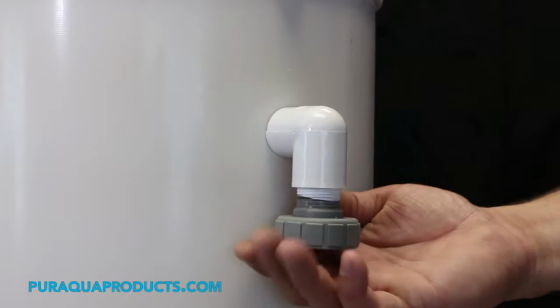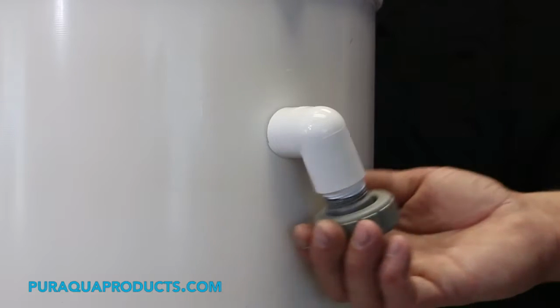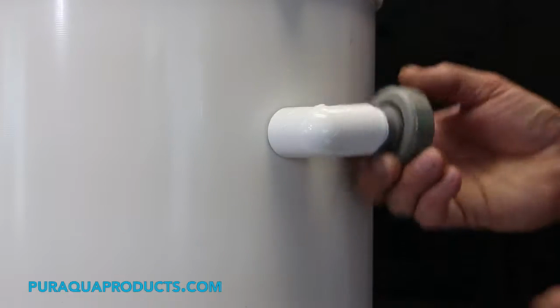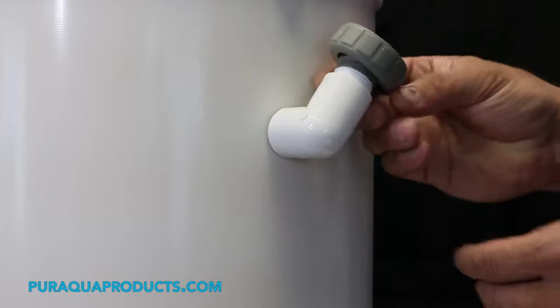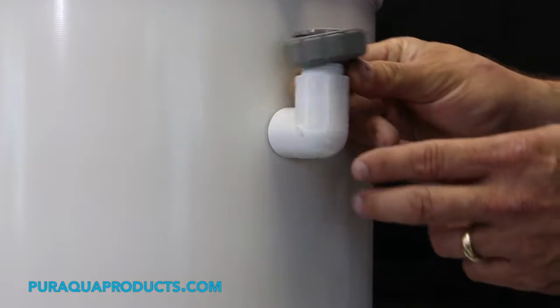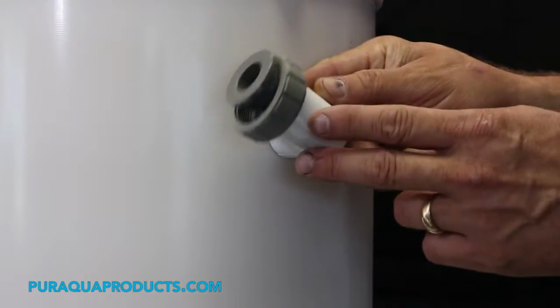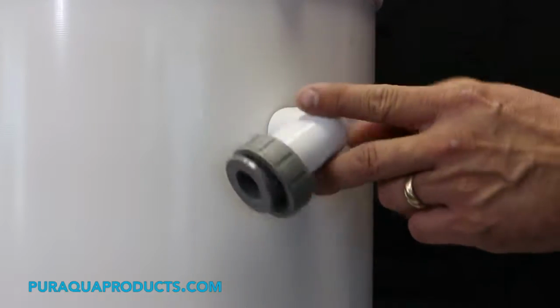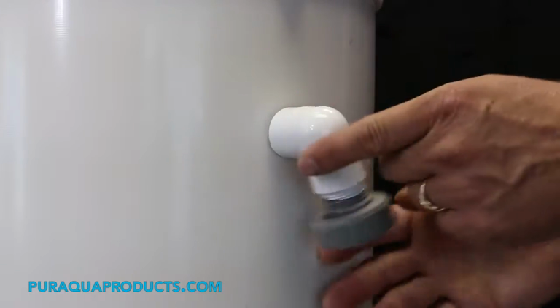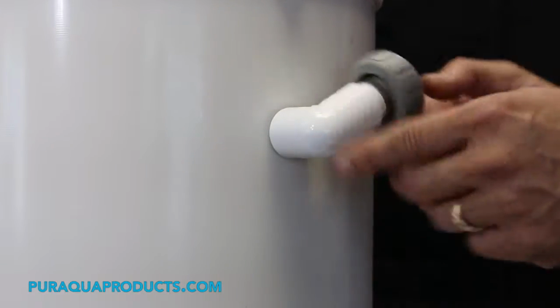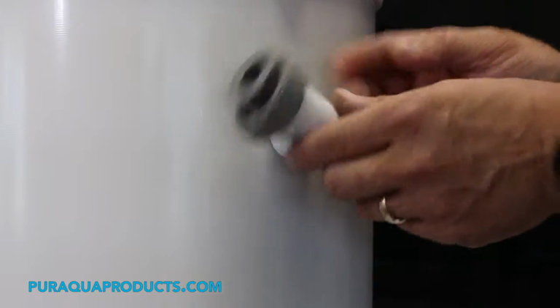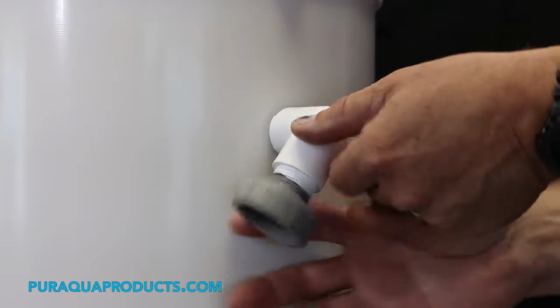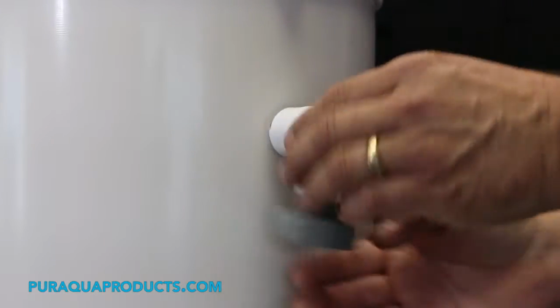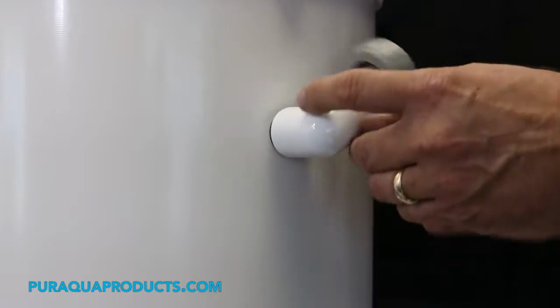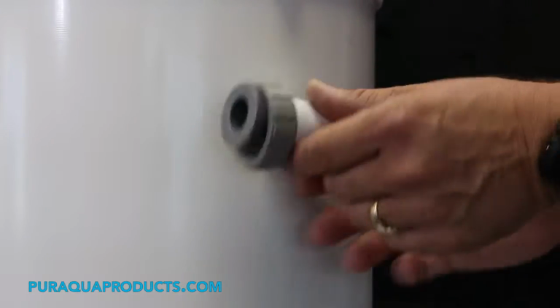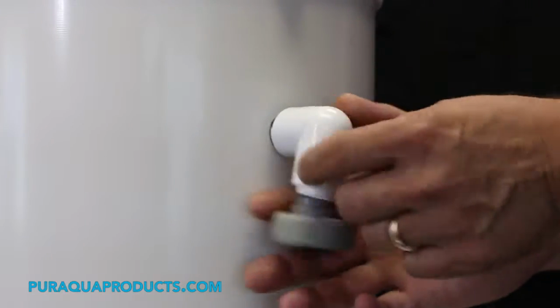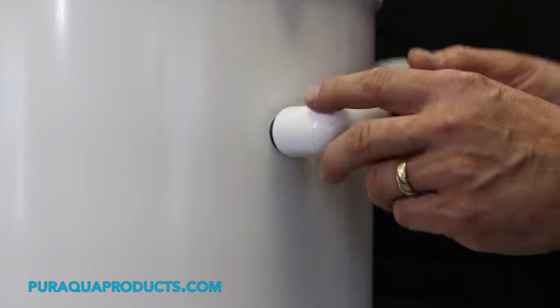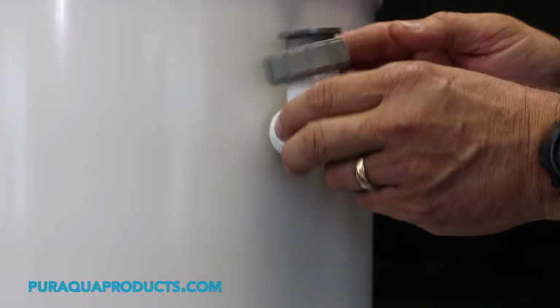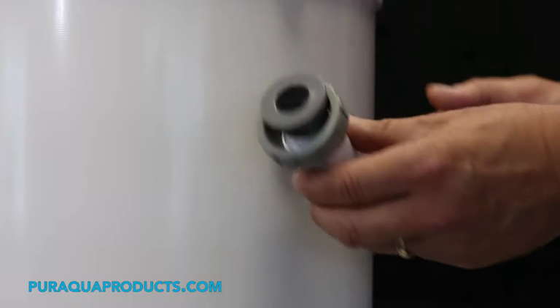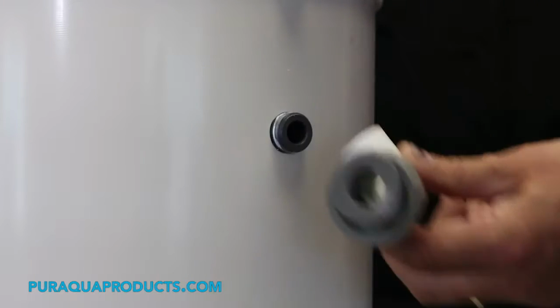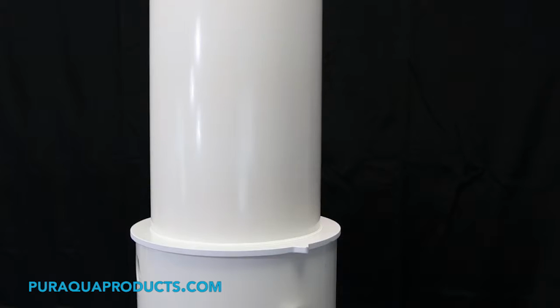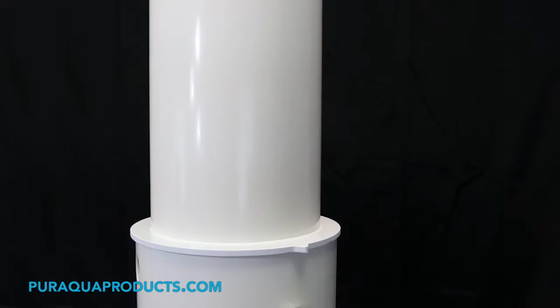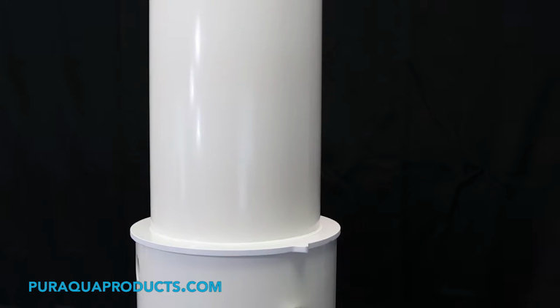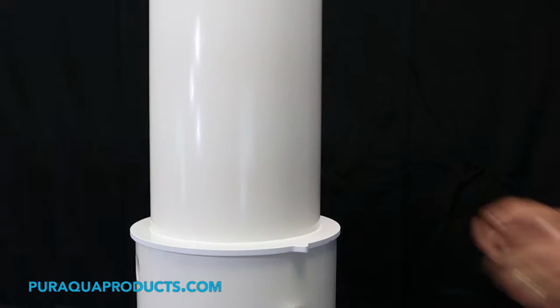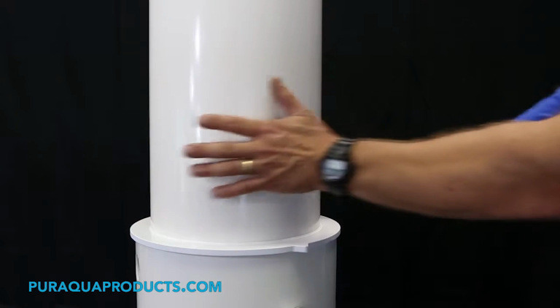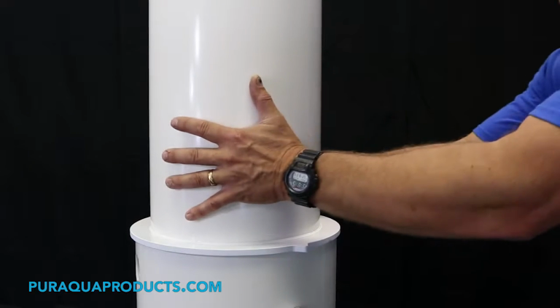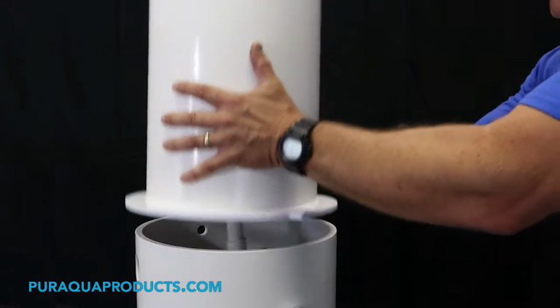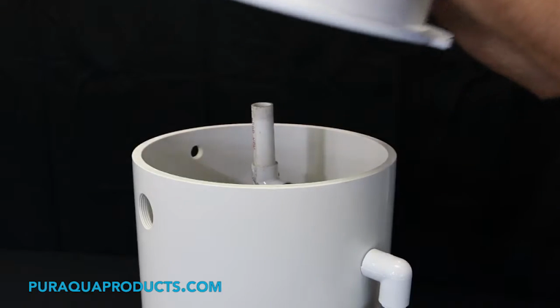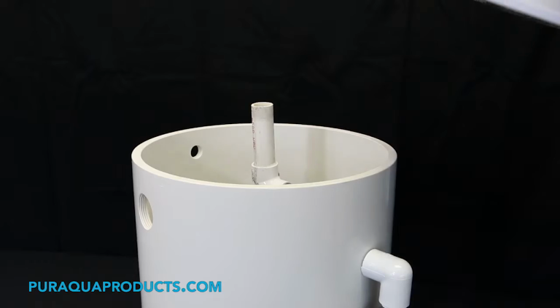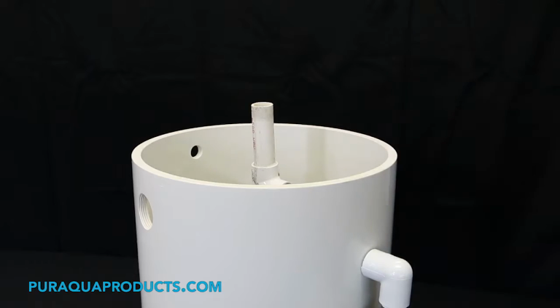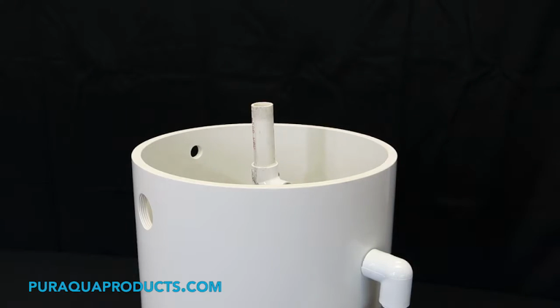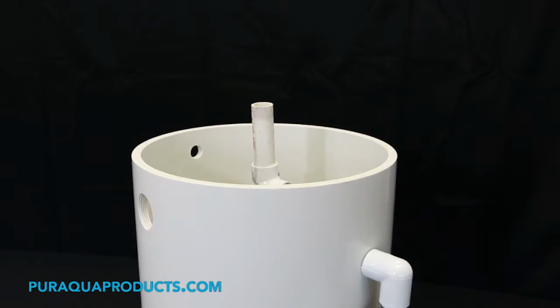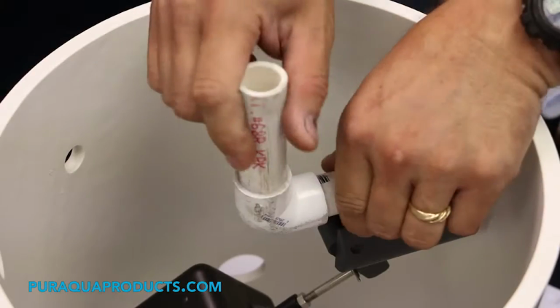Step three: spin the top 90-degree elbow off of the Miller valve threads. Step four: remove the top half of the chlorinator and then remove the cotter pin and float arm from the Miller valve.